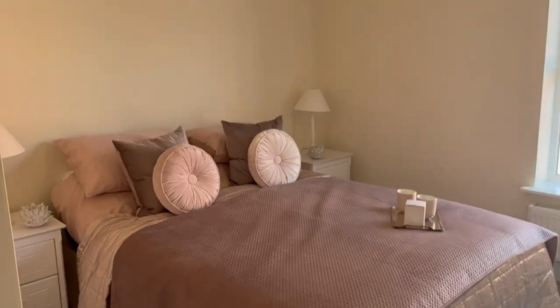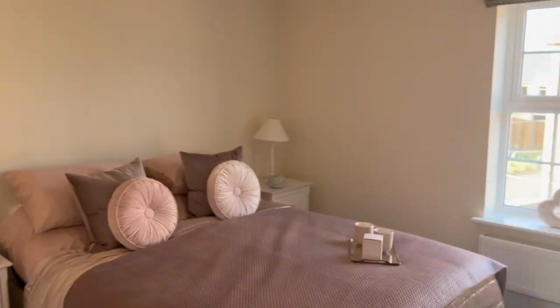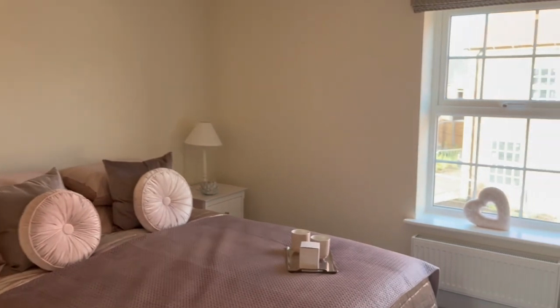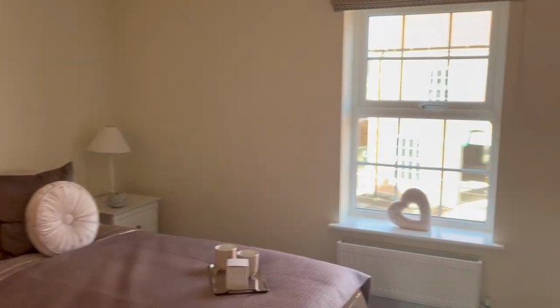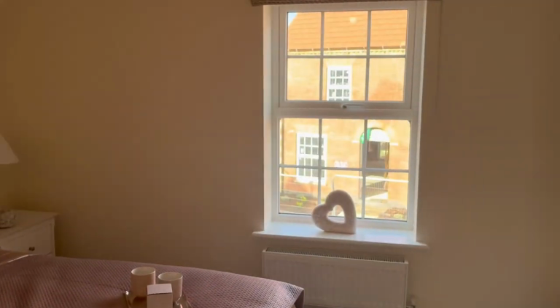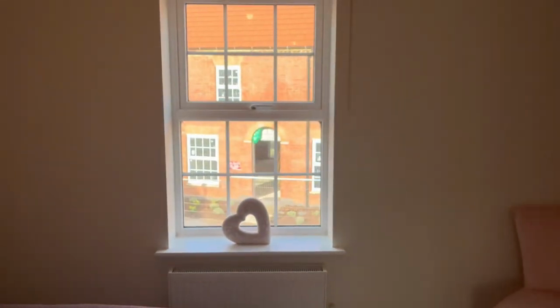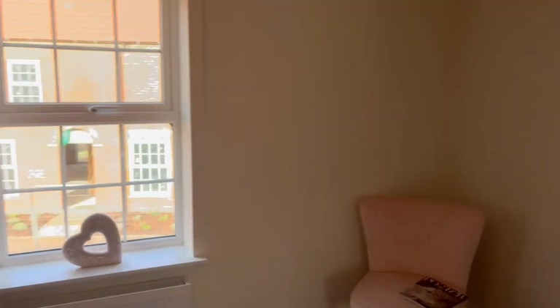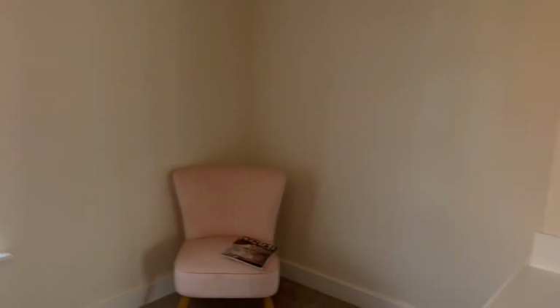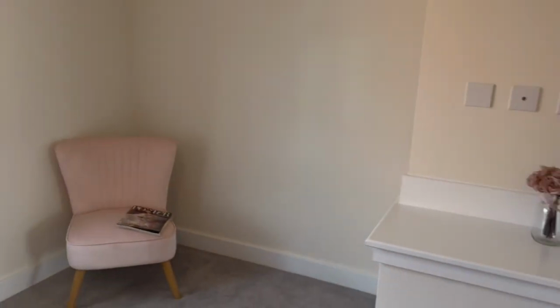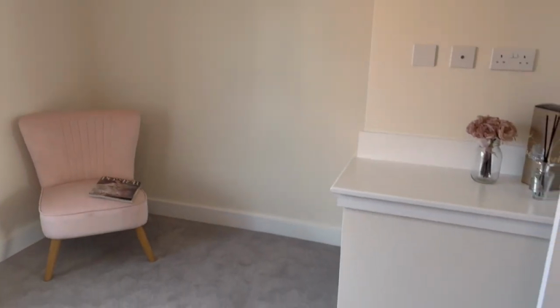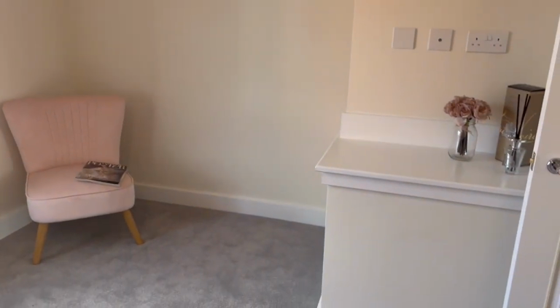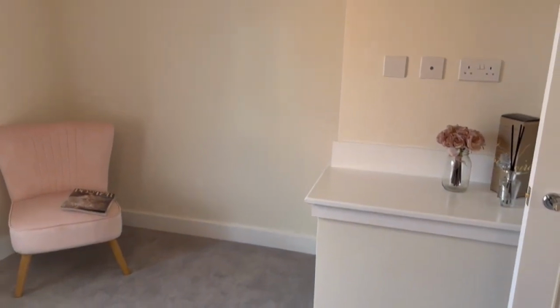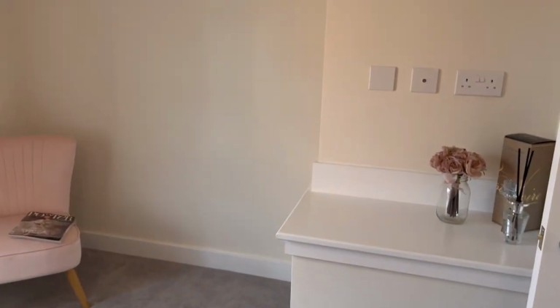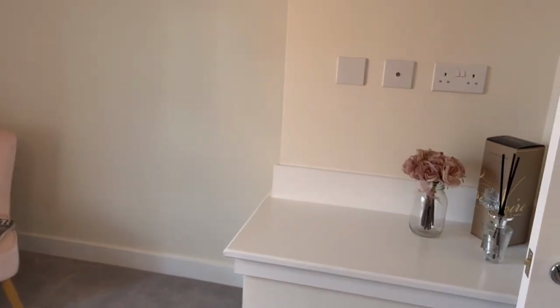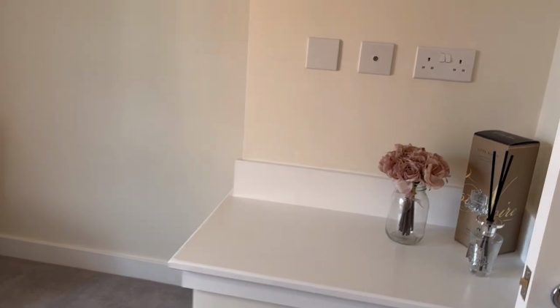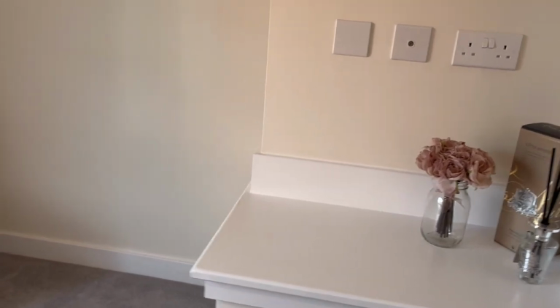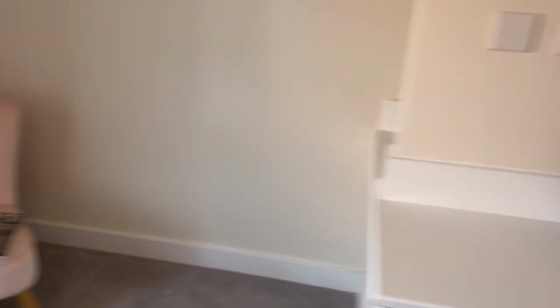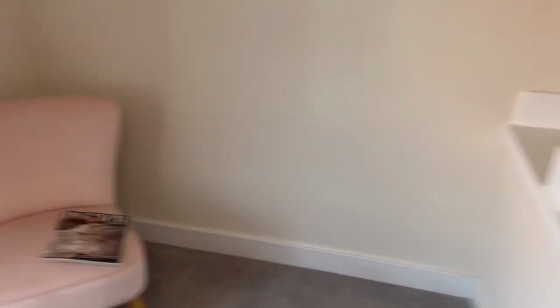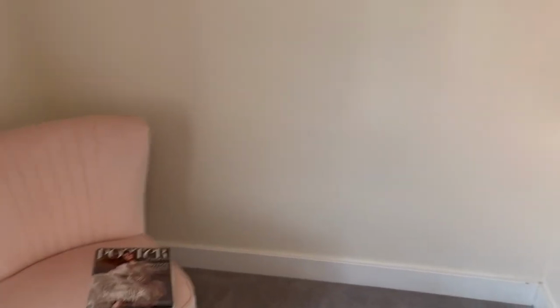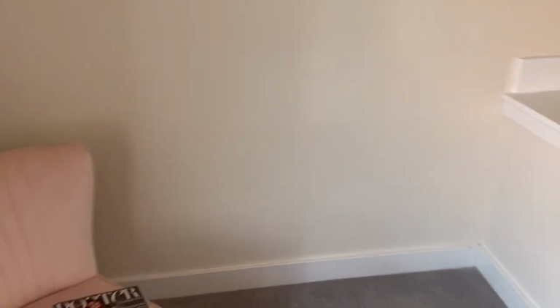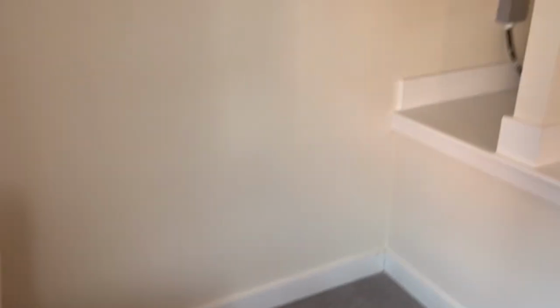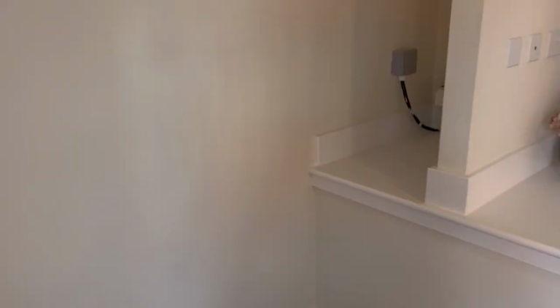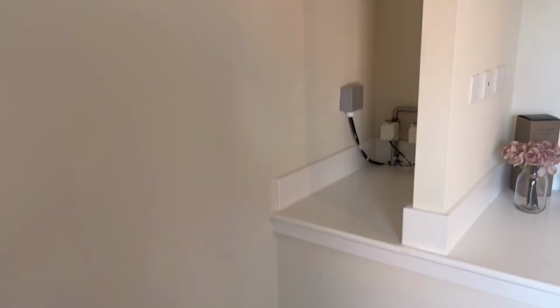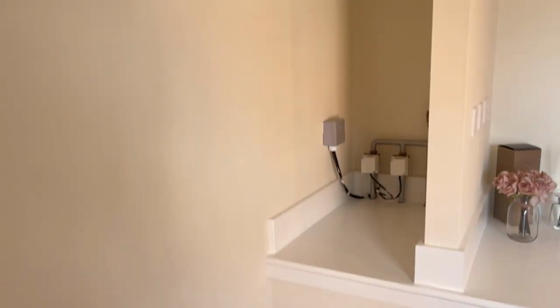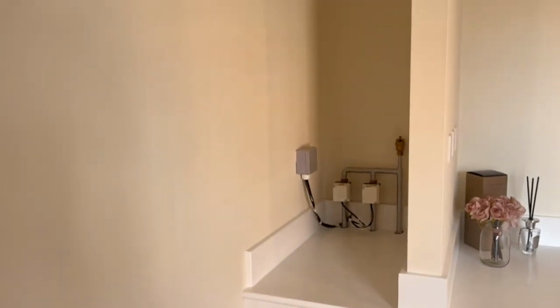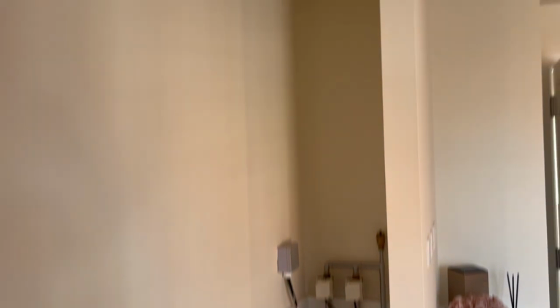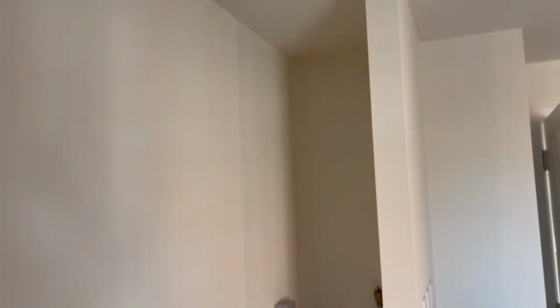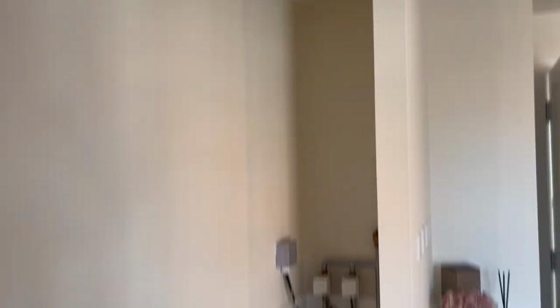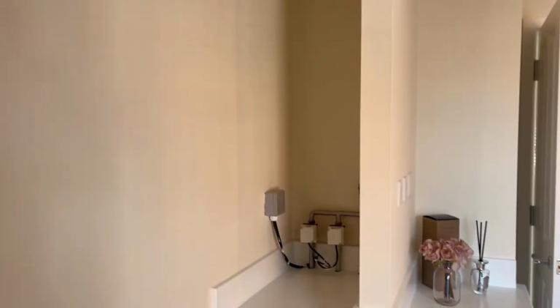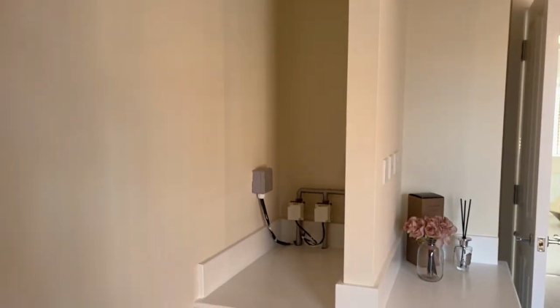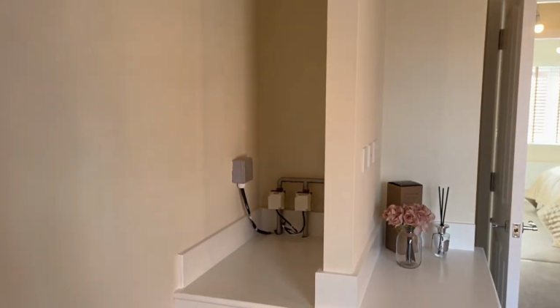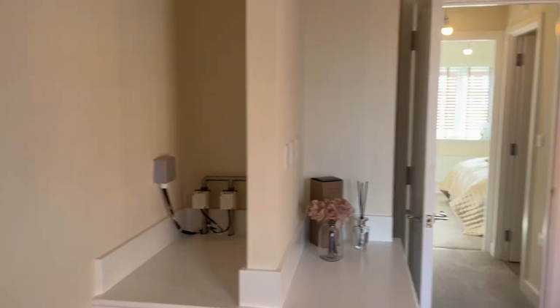We've got another double bedroom here with another big Georgian inspired window, a shelf to put all of your nice little bits, and also space here to install or fit a wardrobe.